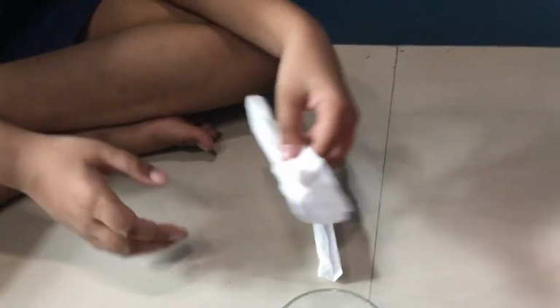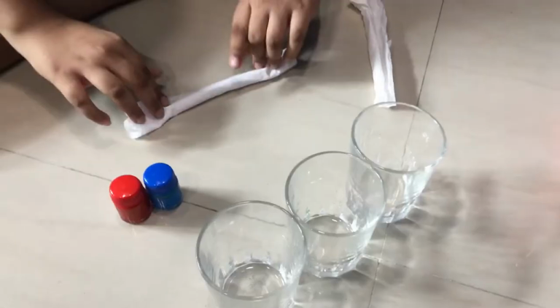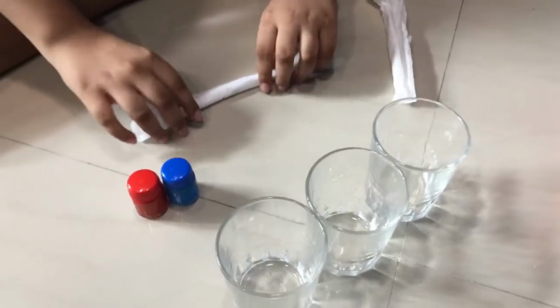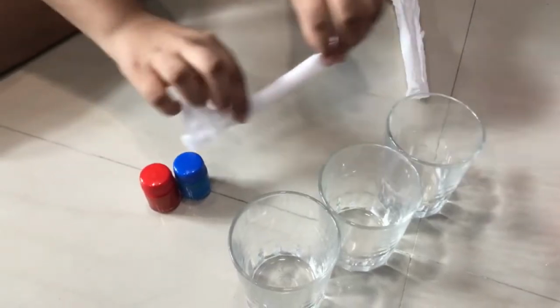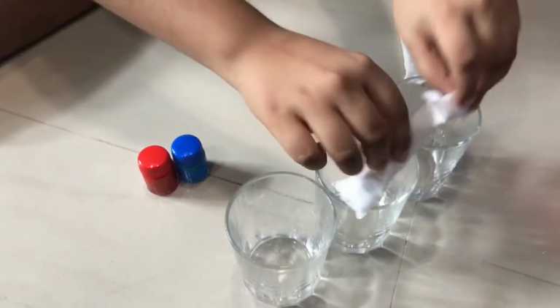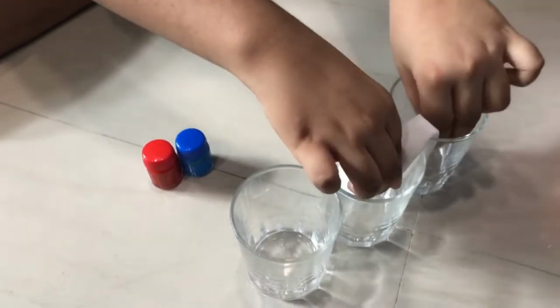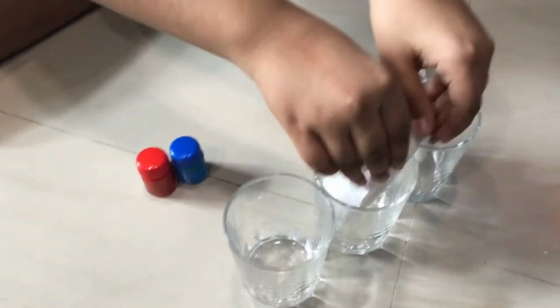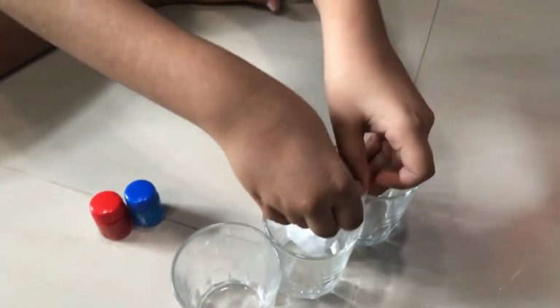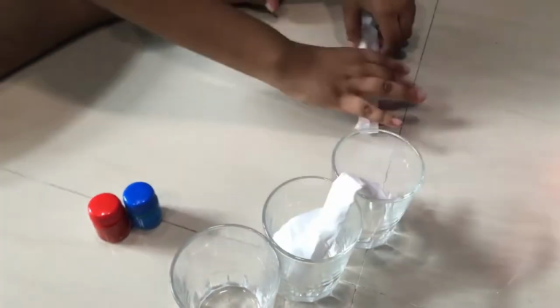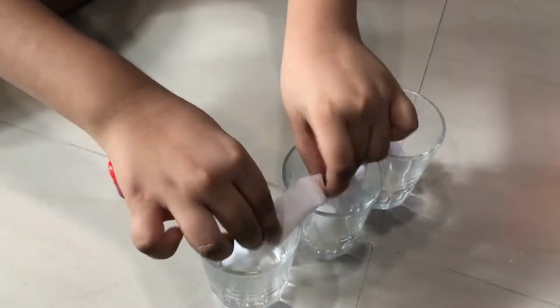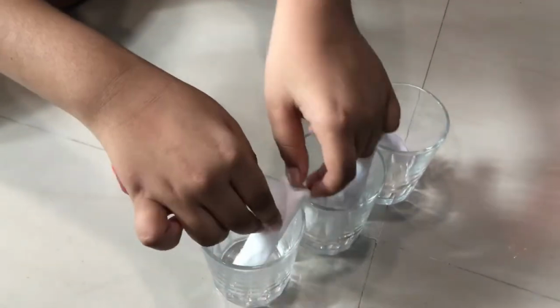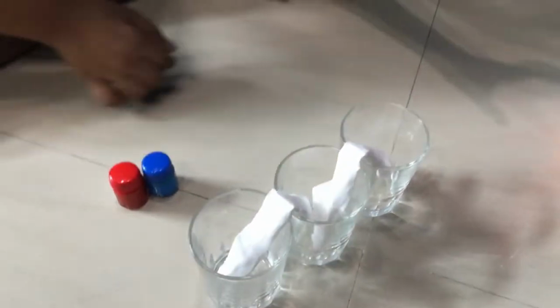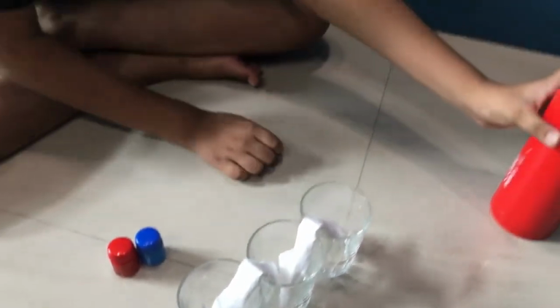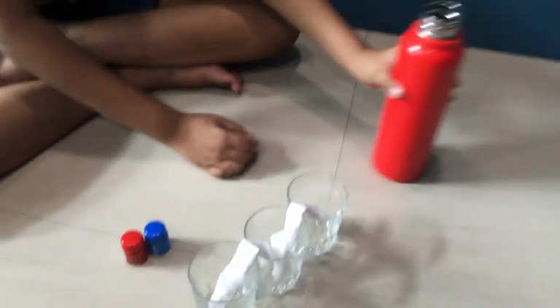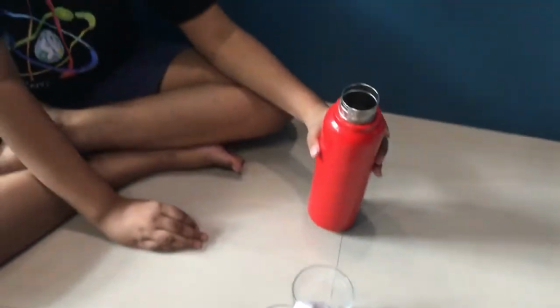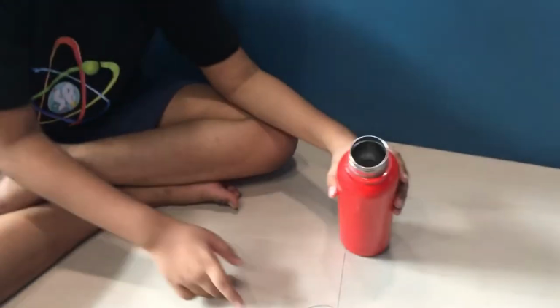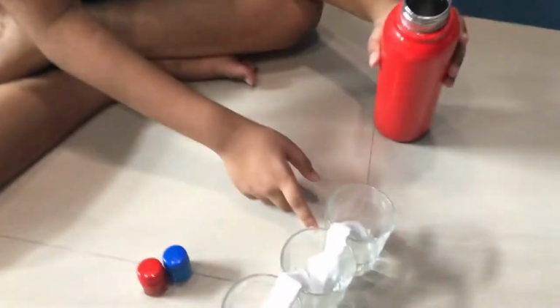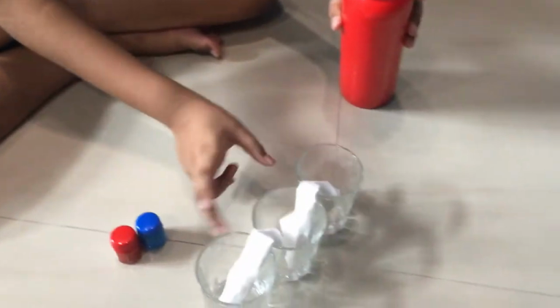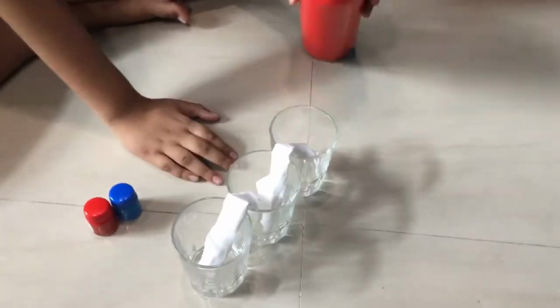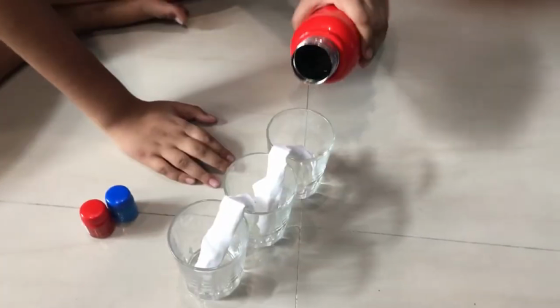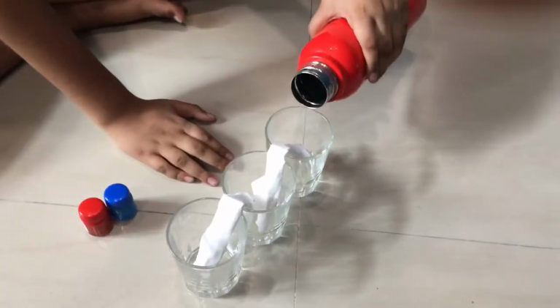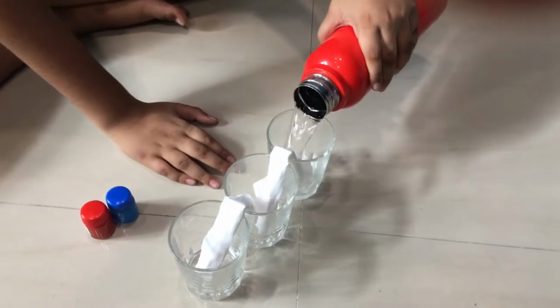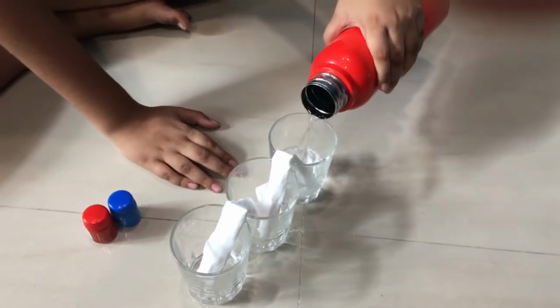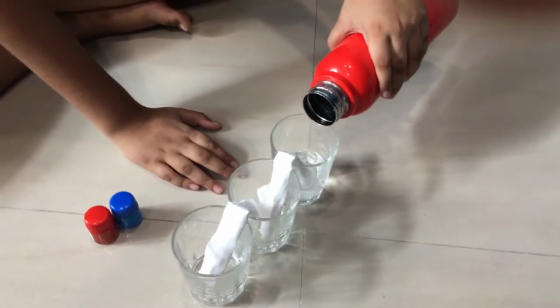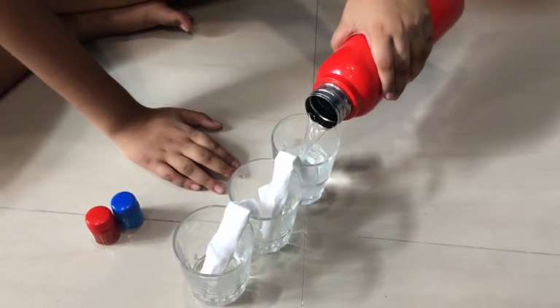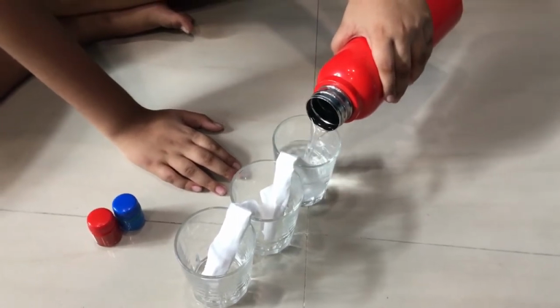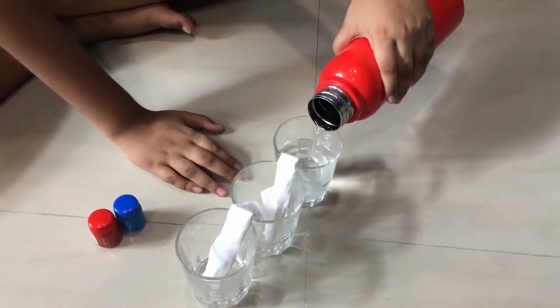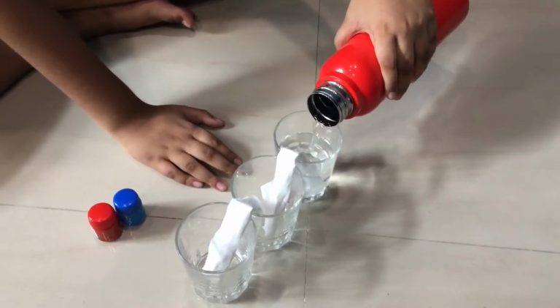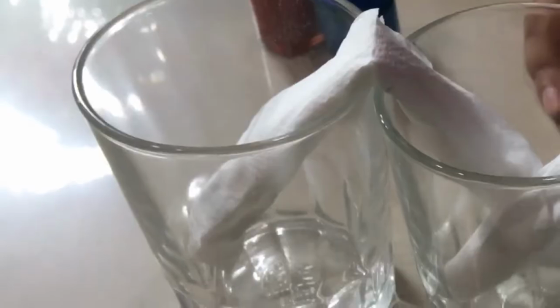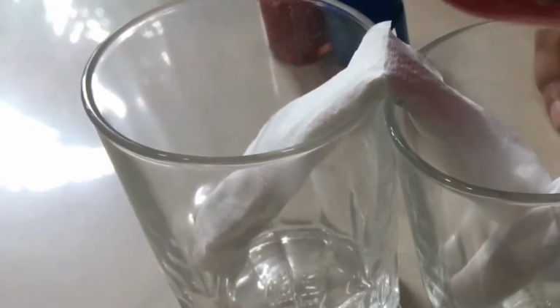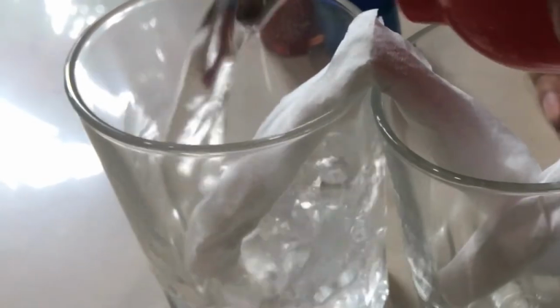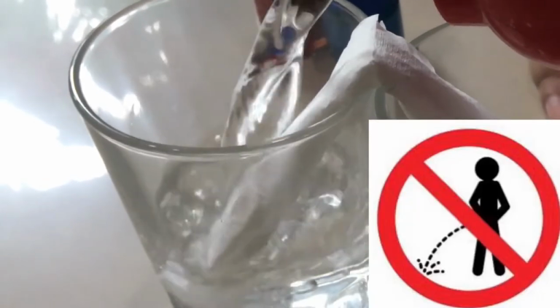What you're gonna do is first you're gonna need two rolls of paper towel. You're gonna roll it like this and put it in two cups. Then you want to fill these two cups at the end with water till the brim, and this one as well.